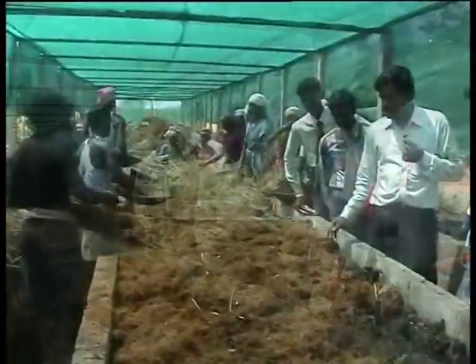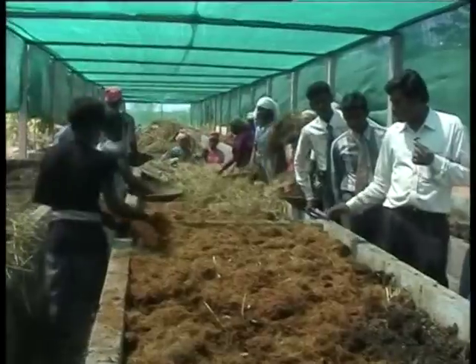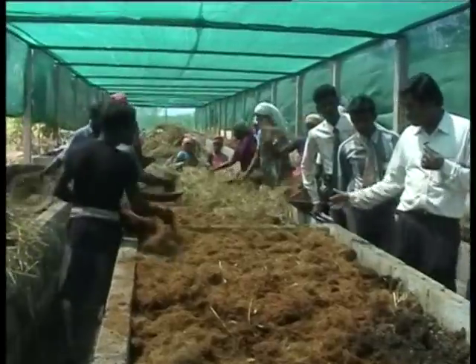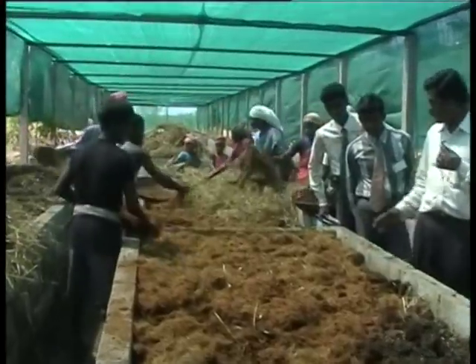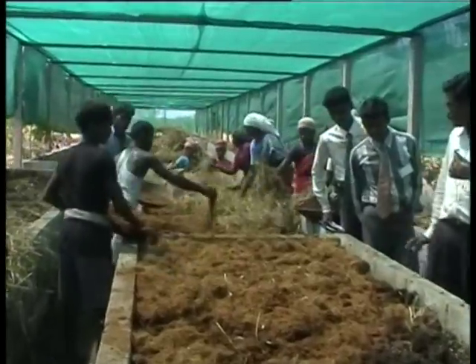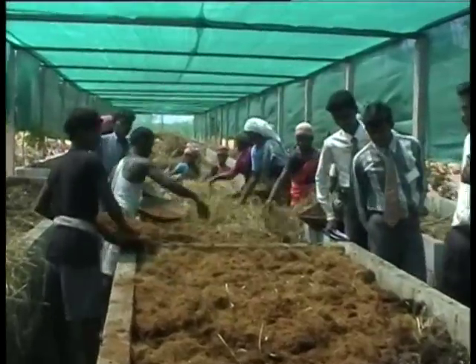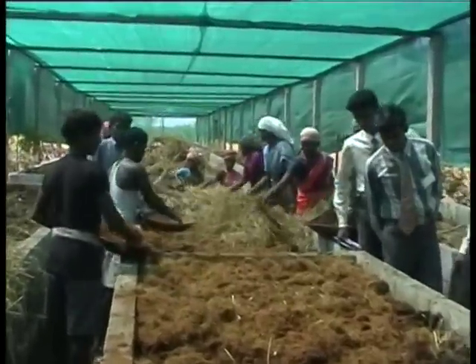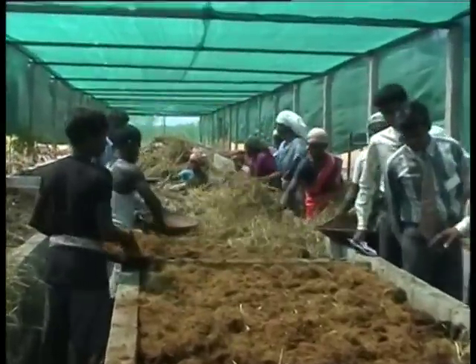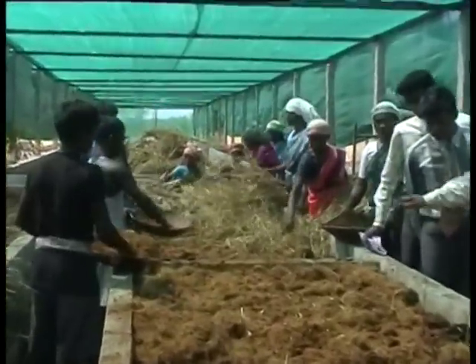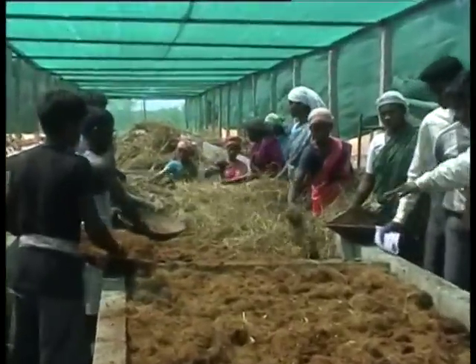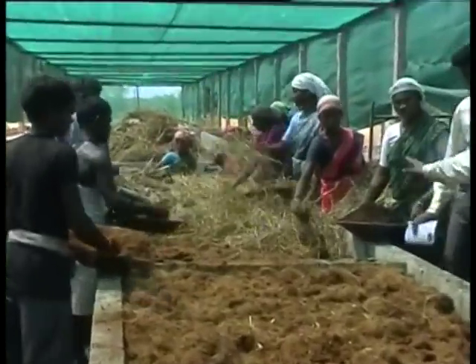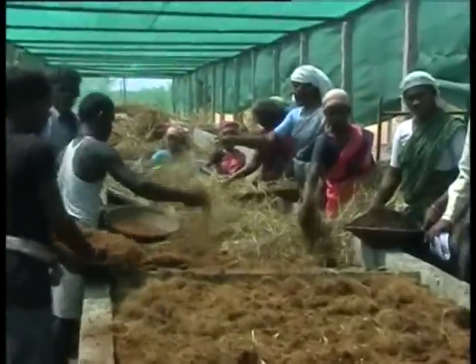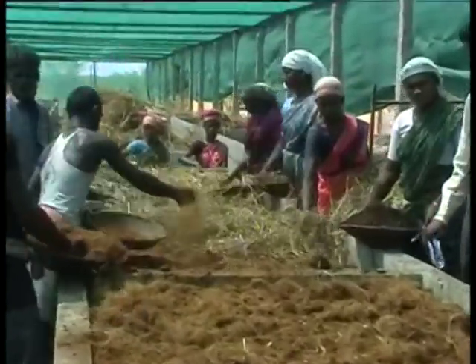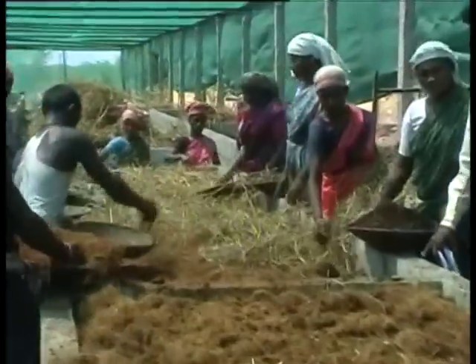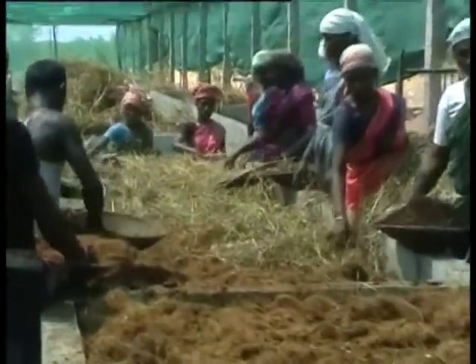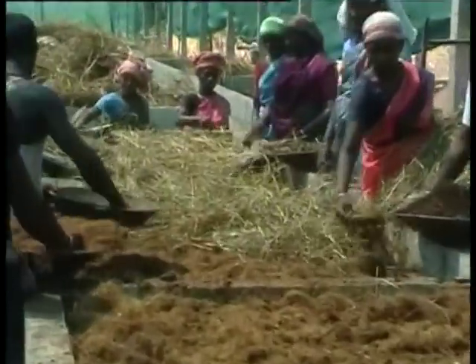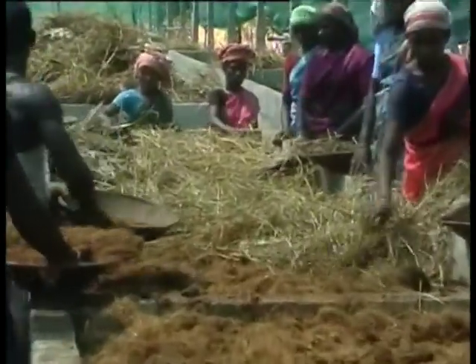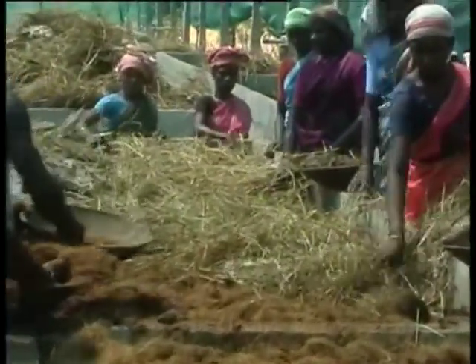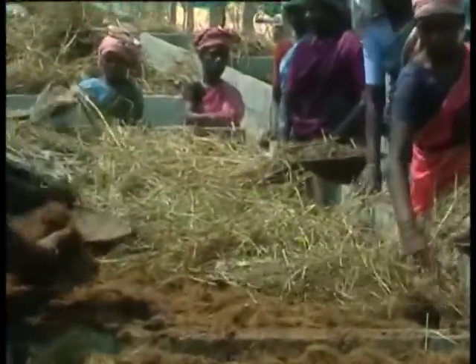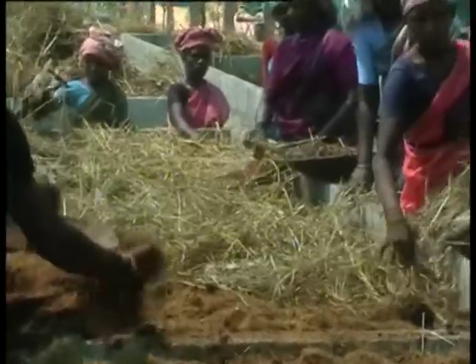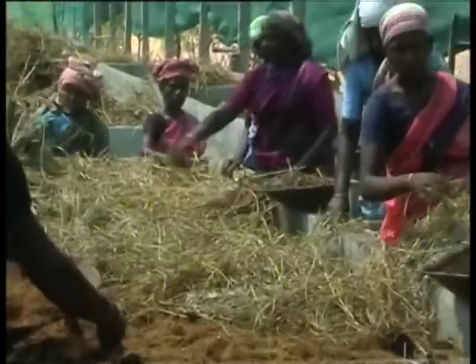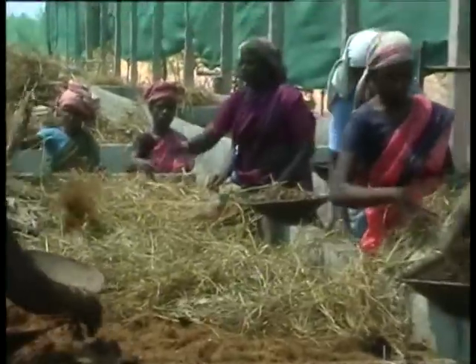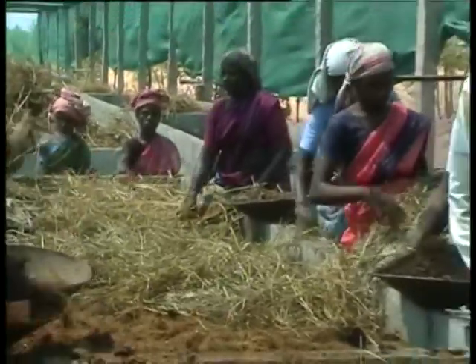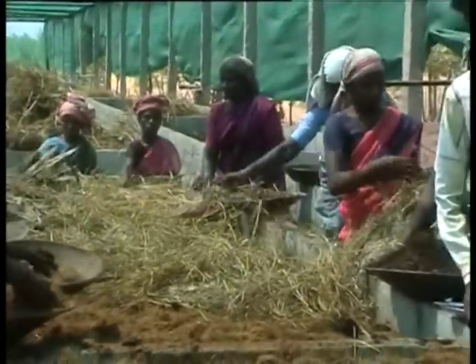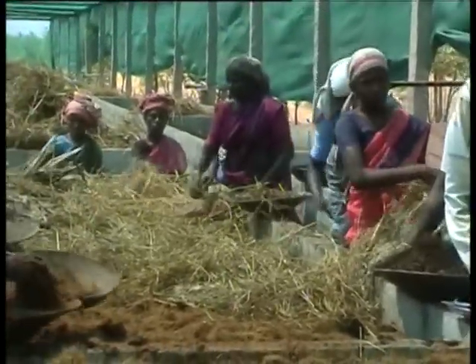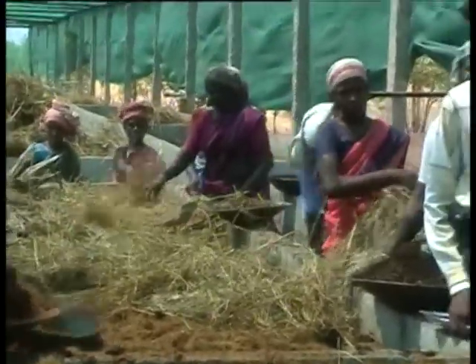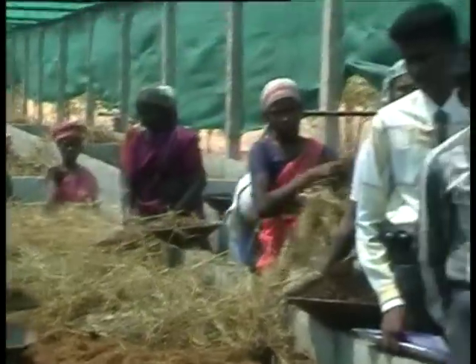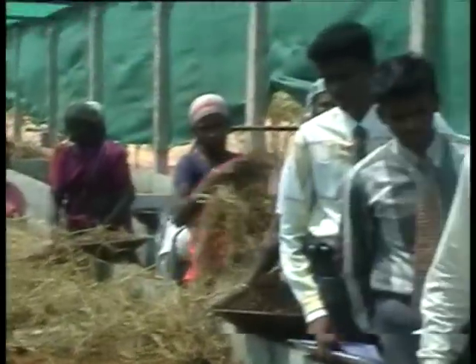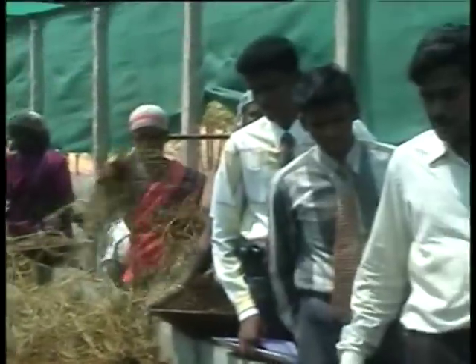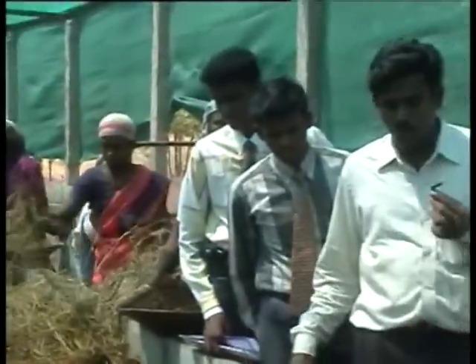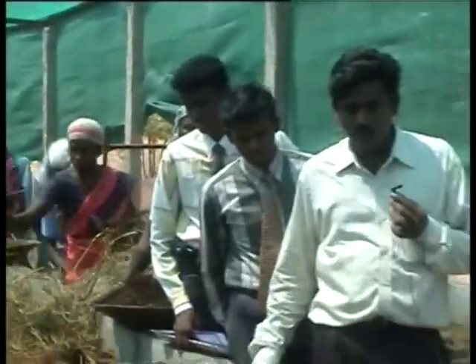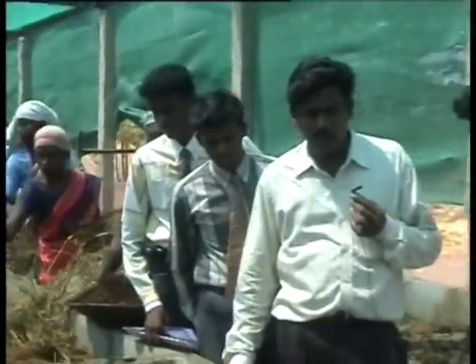Harvesting and yield: The harvesting time depends on the earthworm population. If the temperature is high, then the earthworm population will be low.